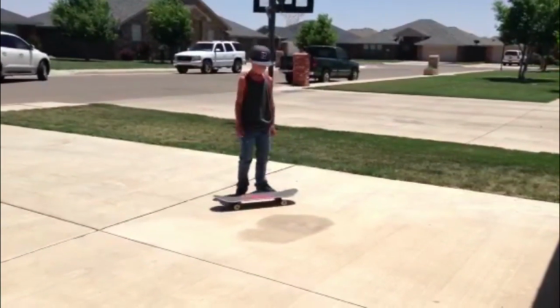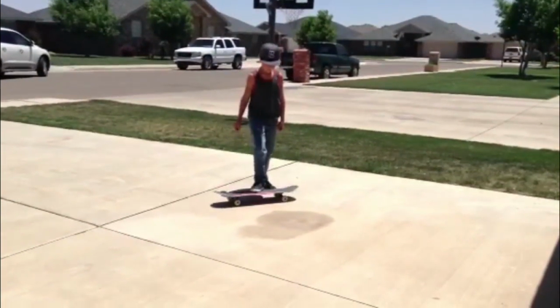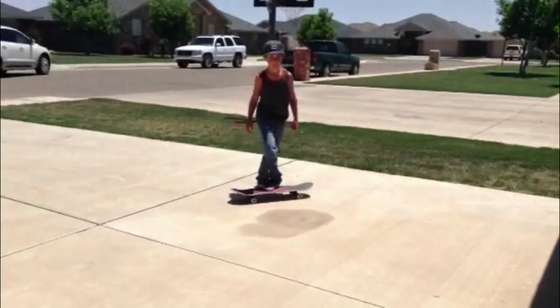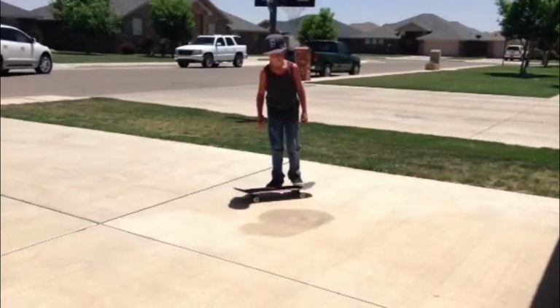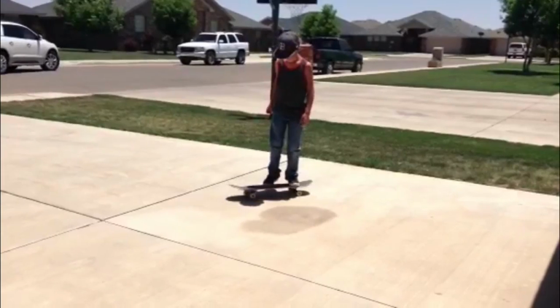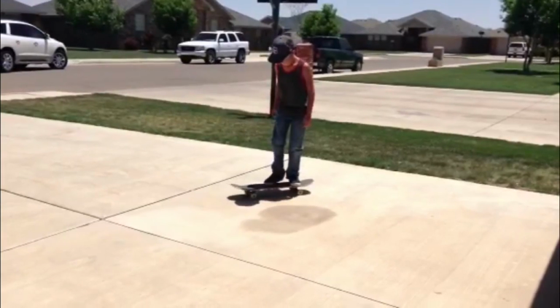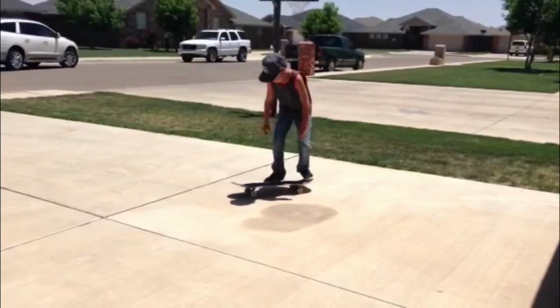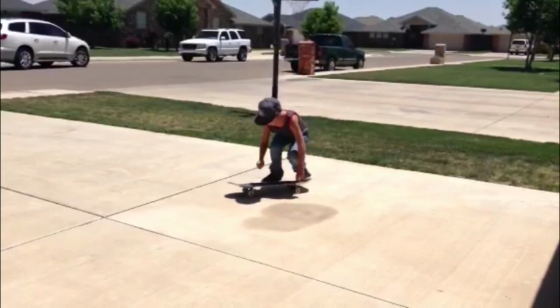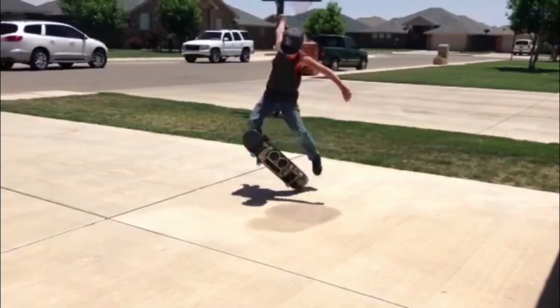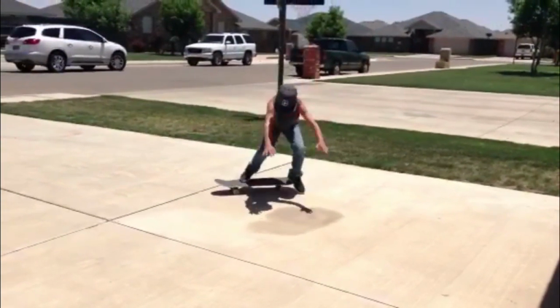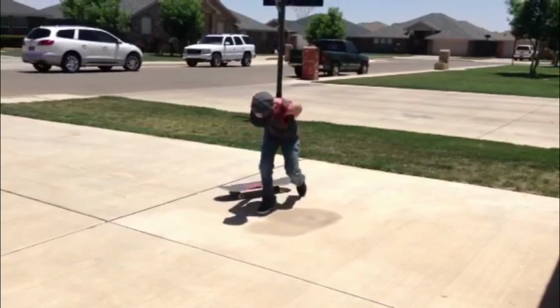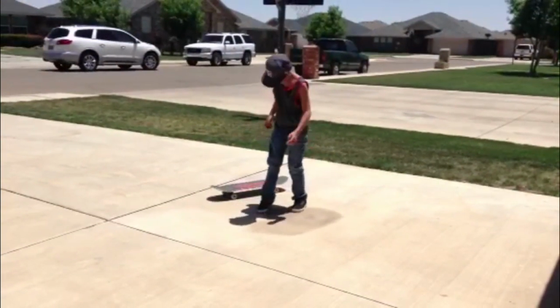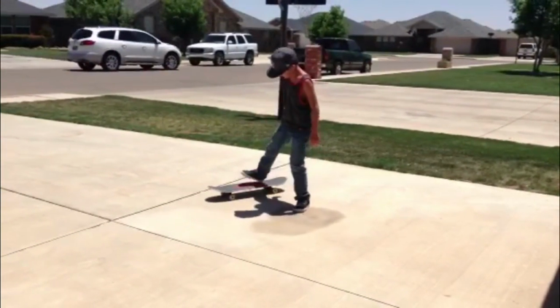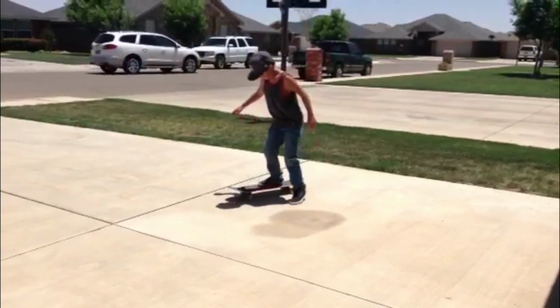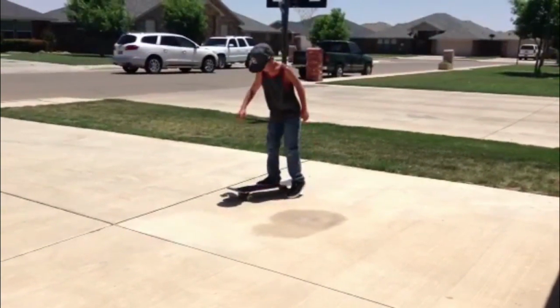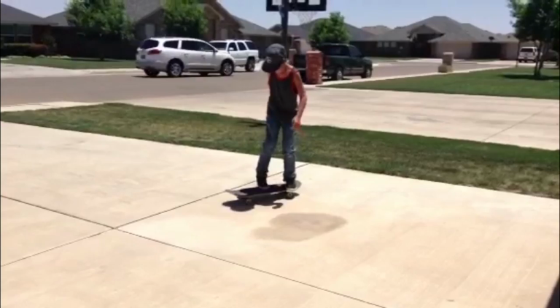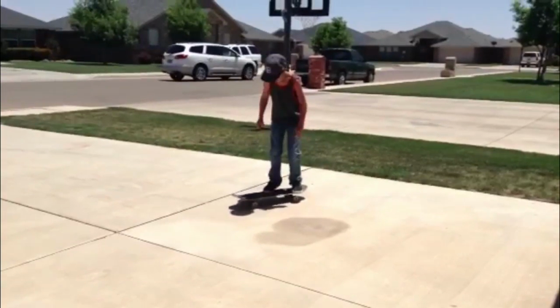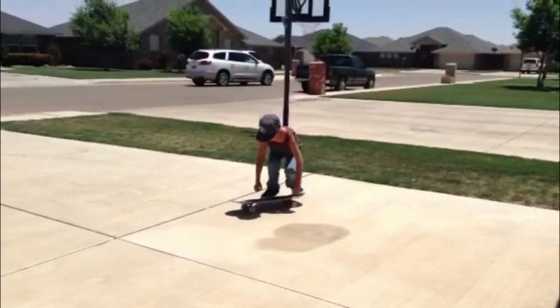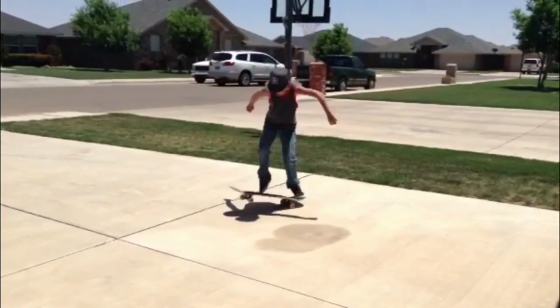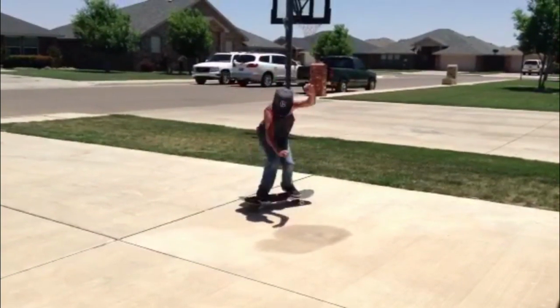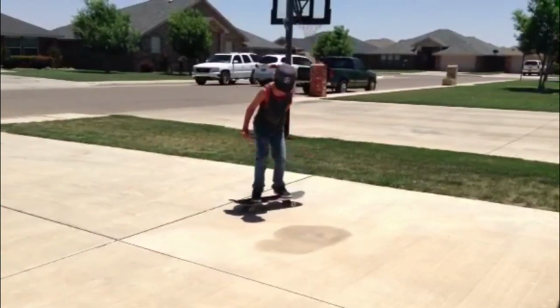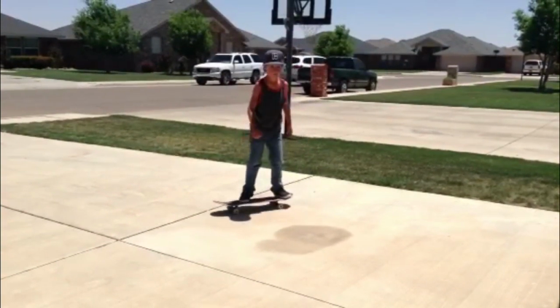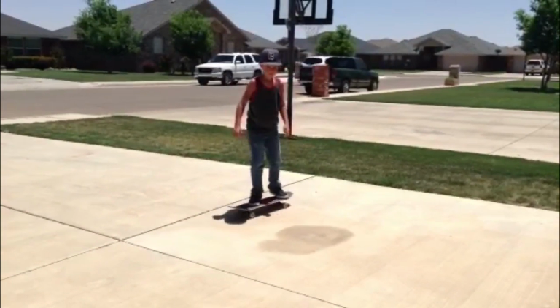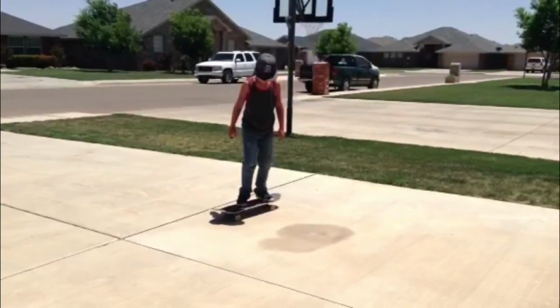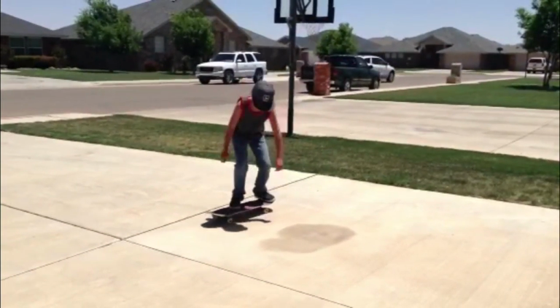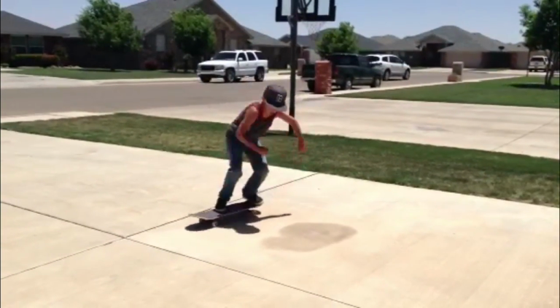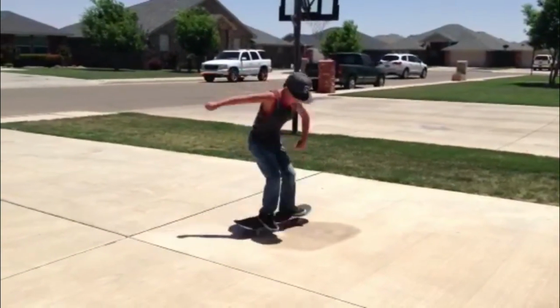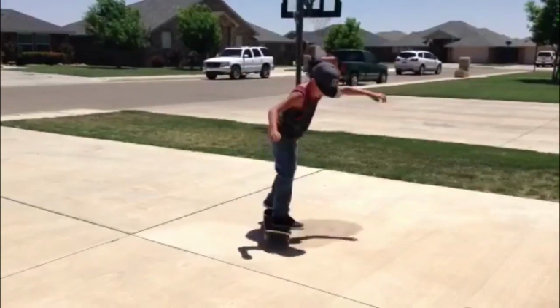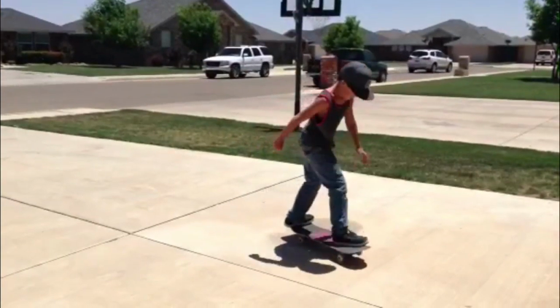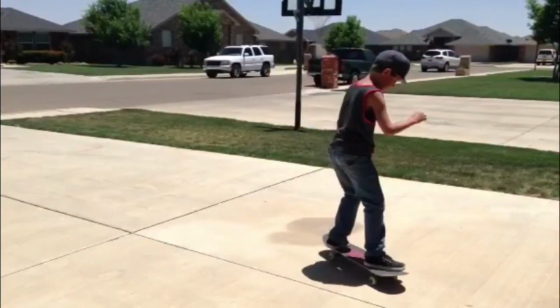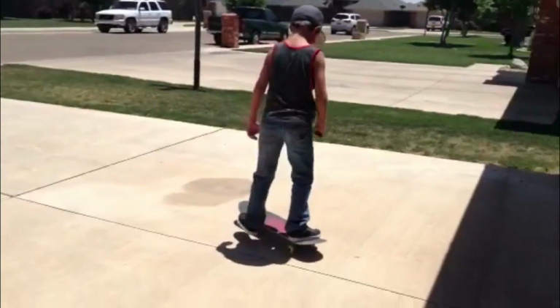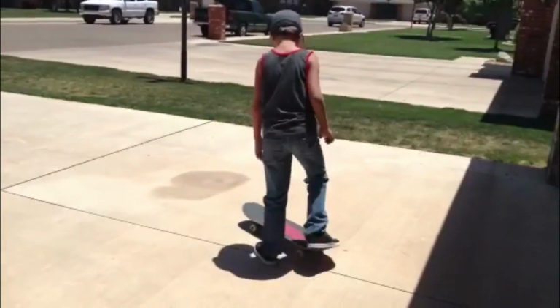Here's my kickflip. Thanks a lot for putting all the effort into your video. I'm going to do my very best to help you out here.